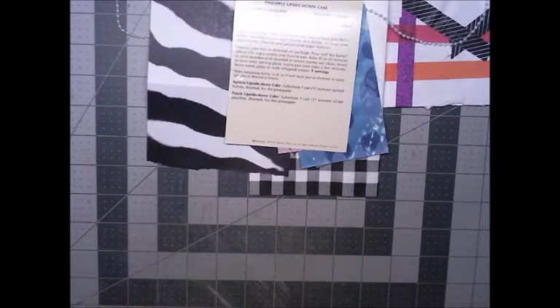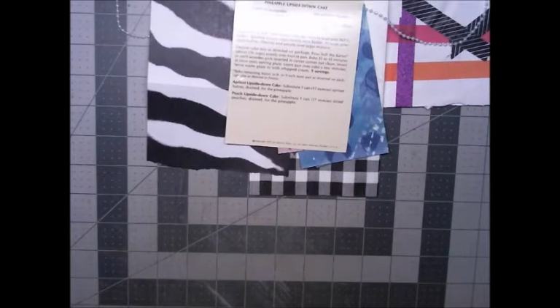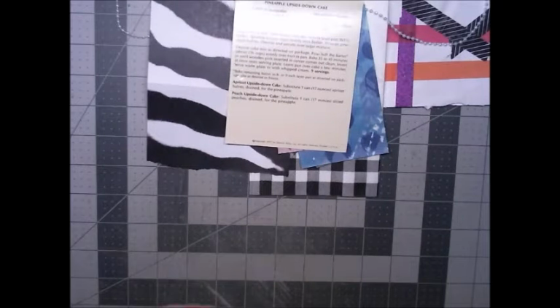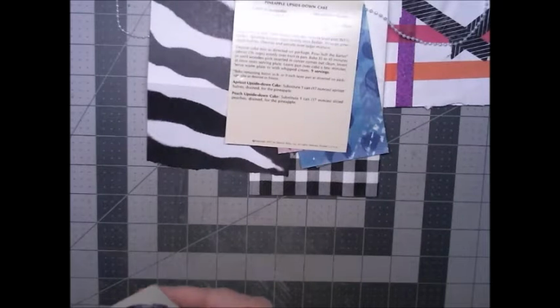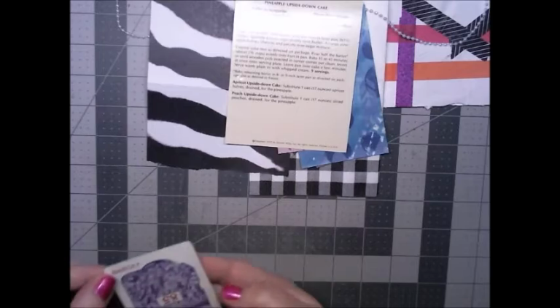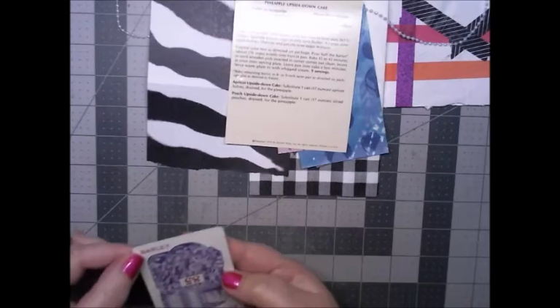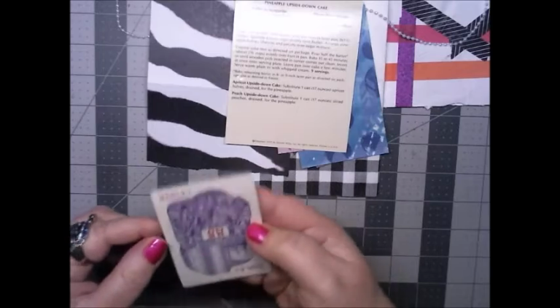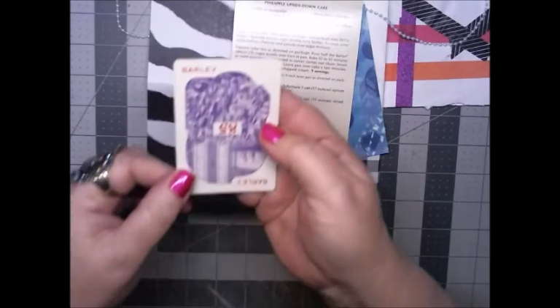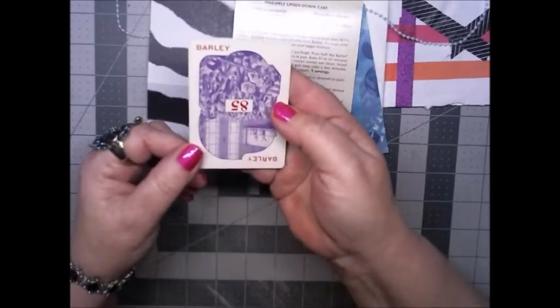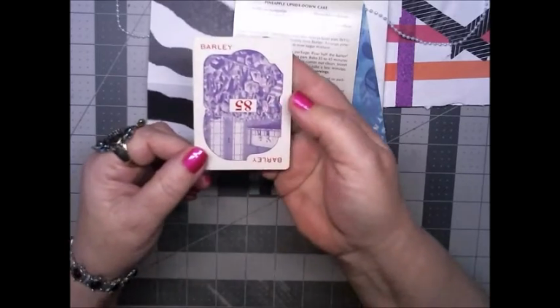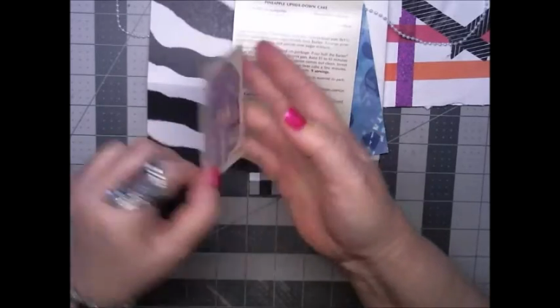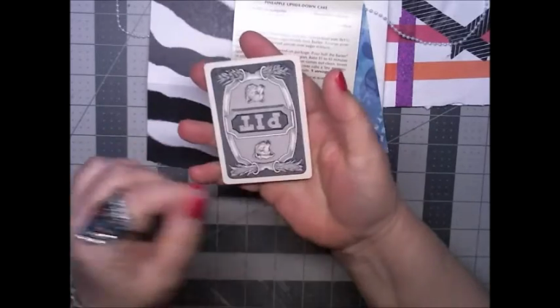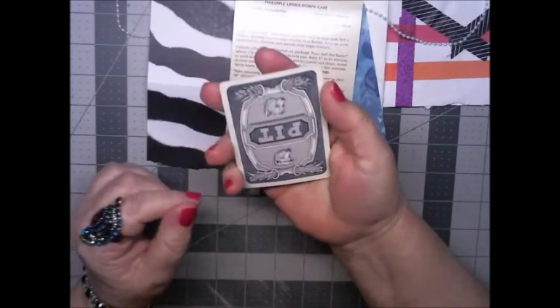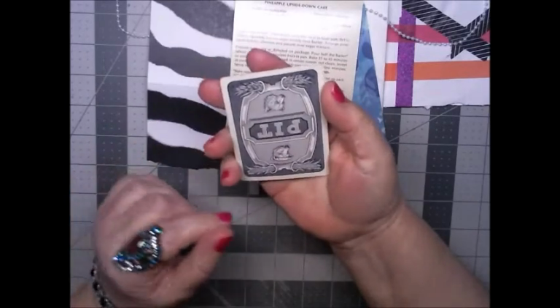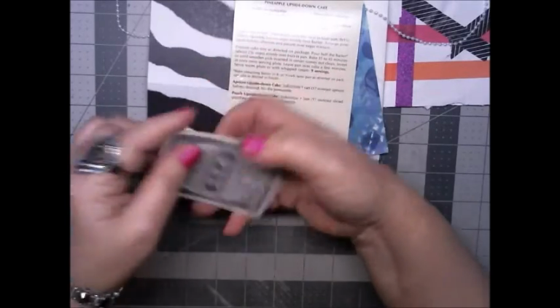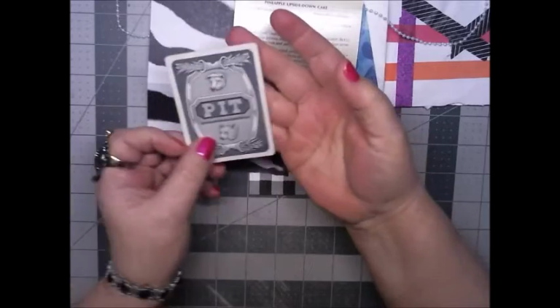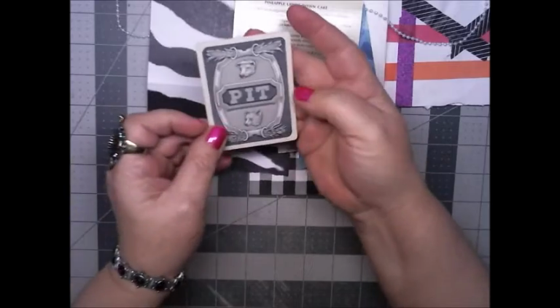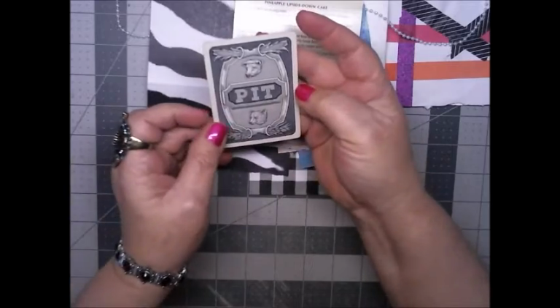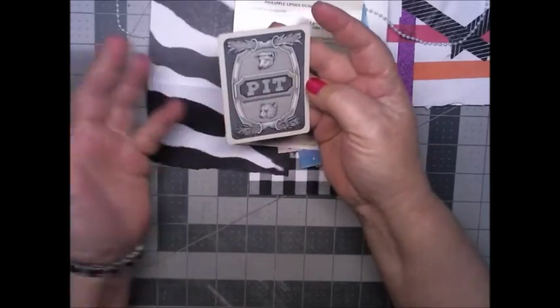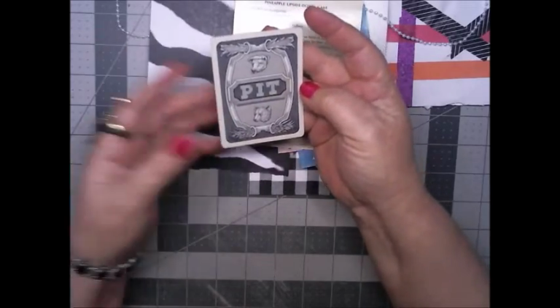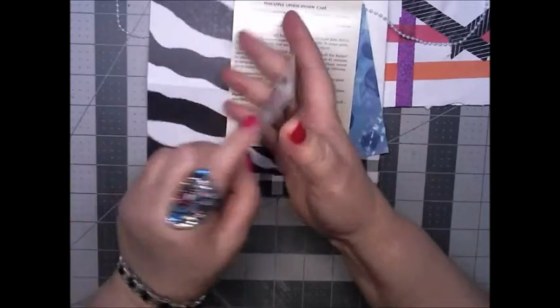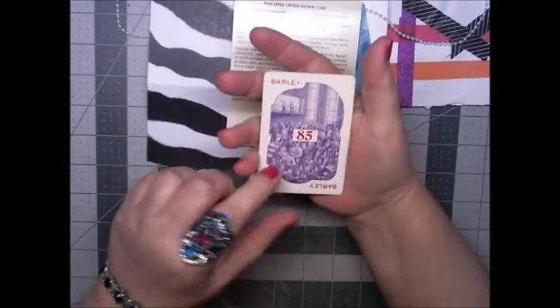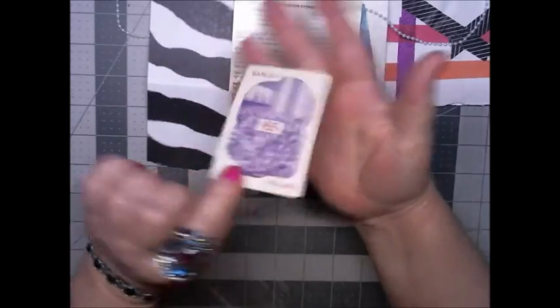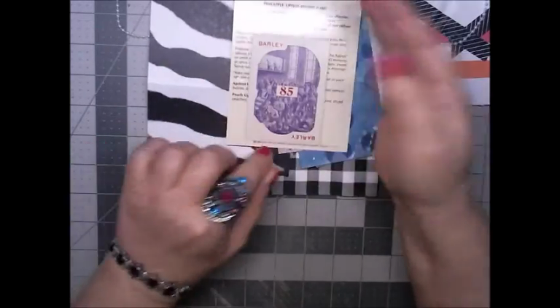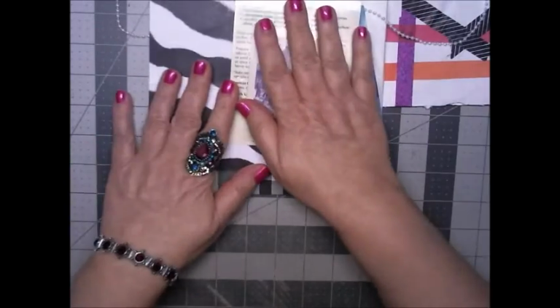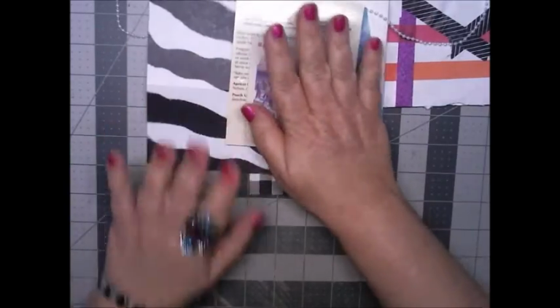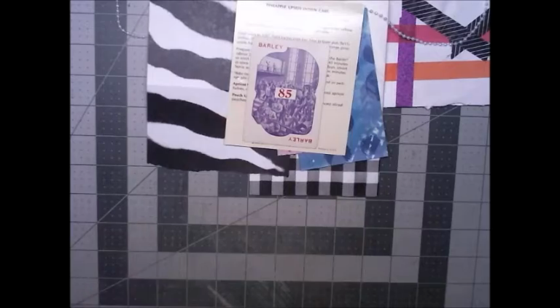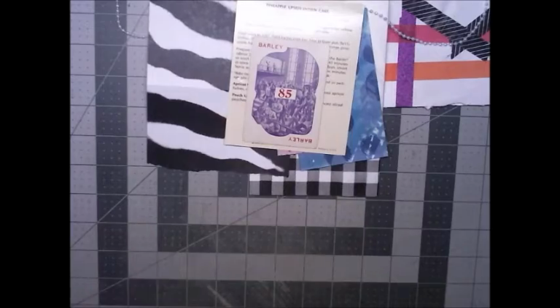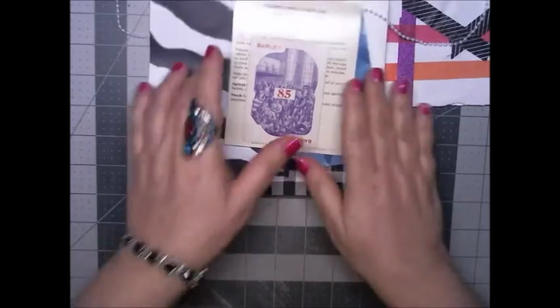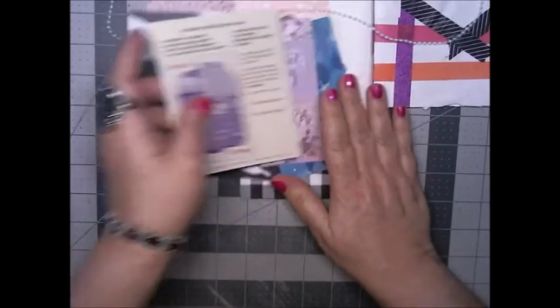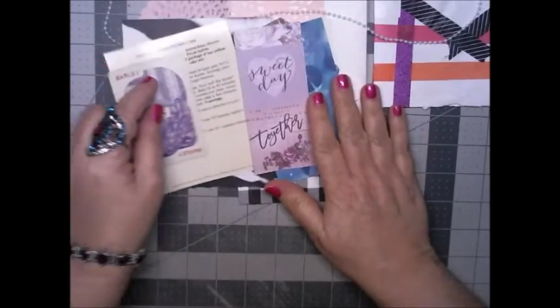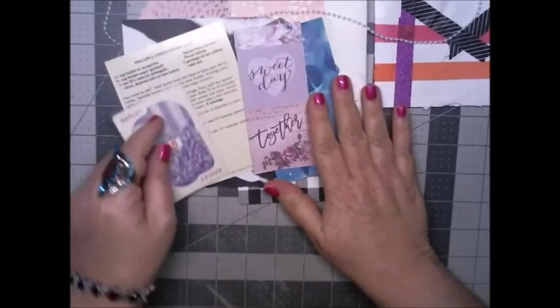A pineapple upside down cake recipe card, and last but not least we have a barely caught playing card or pit card — some sort of card. So this is everything that came in her envelope.